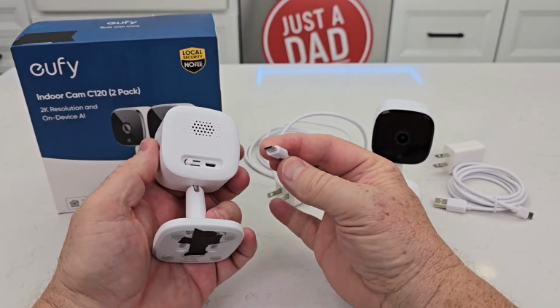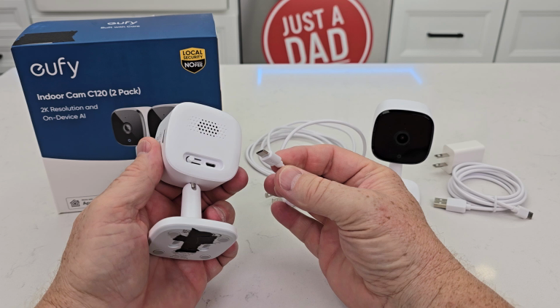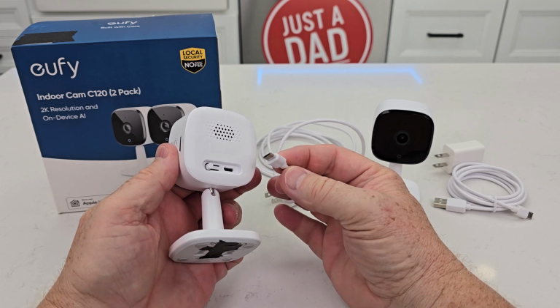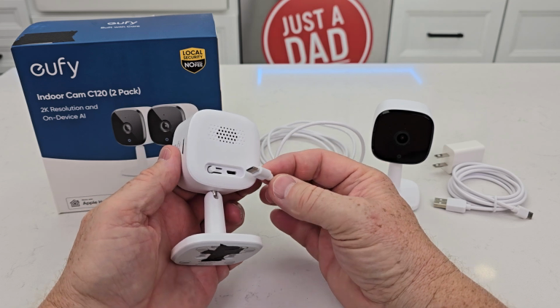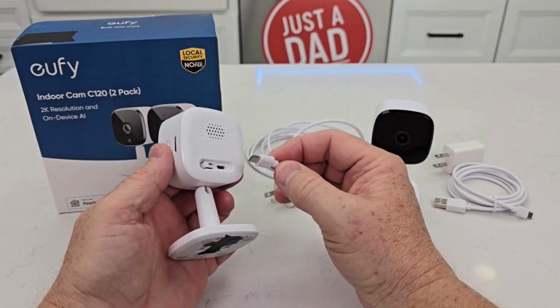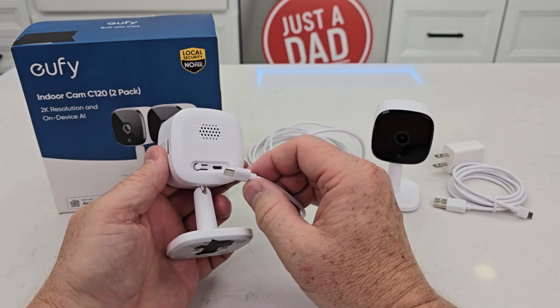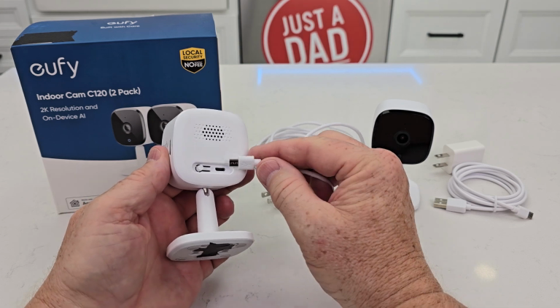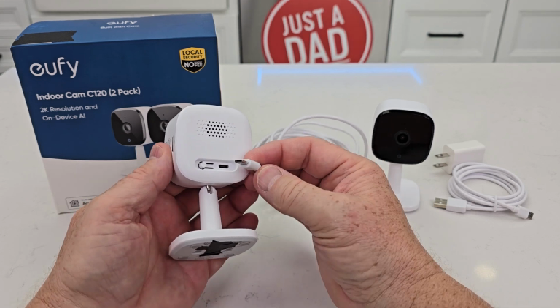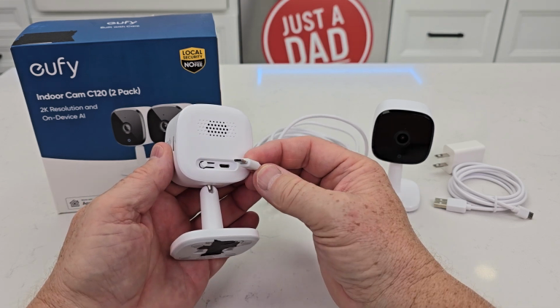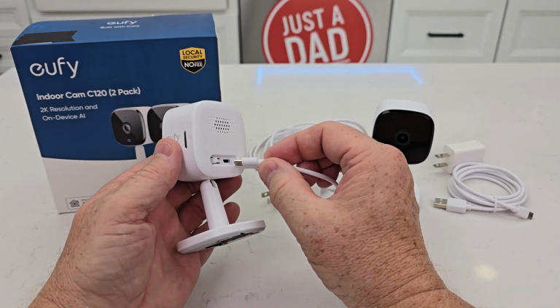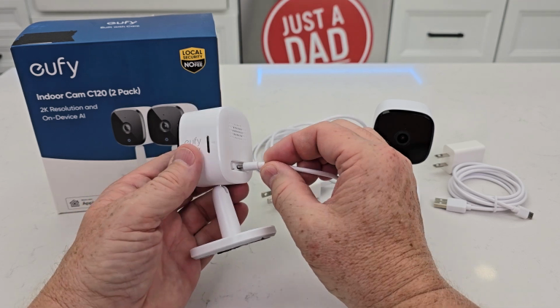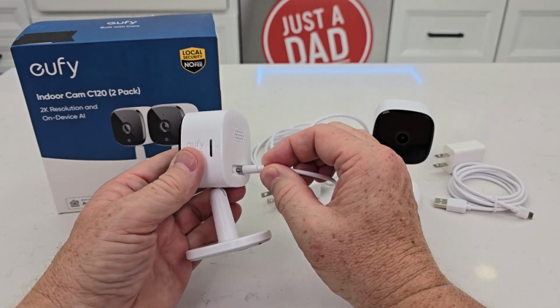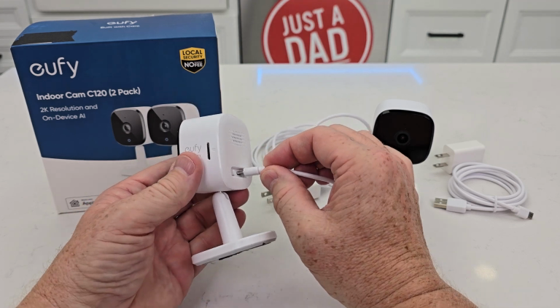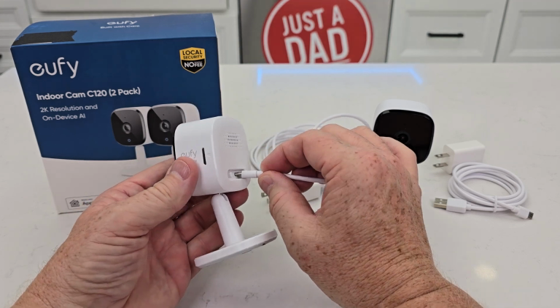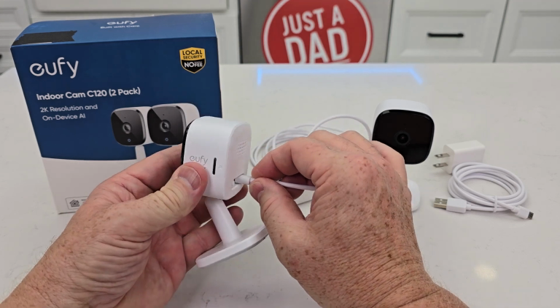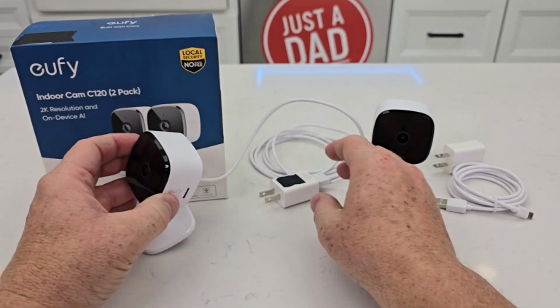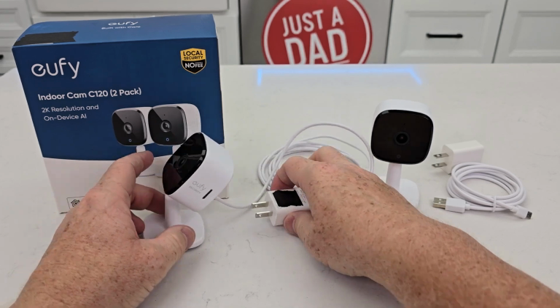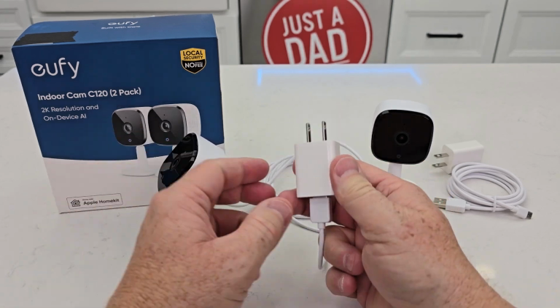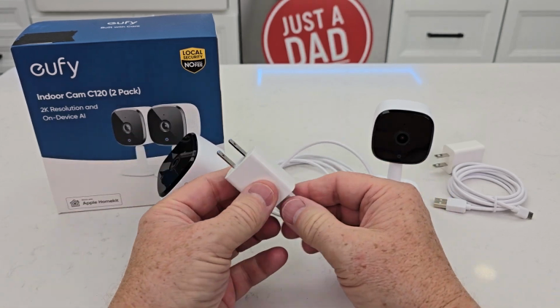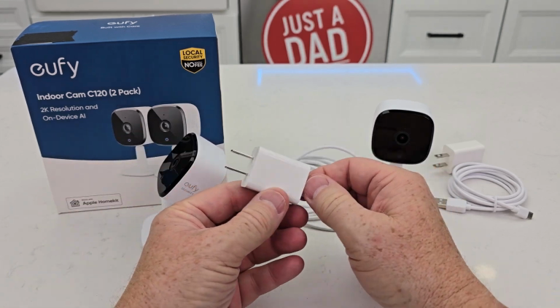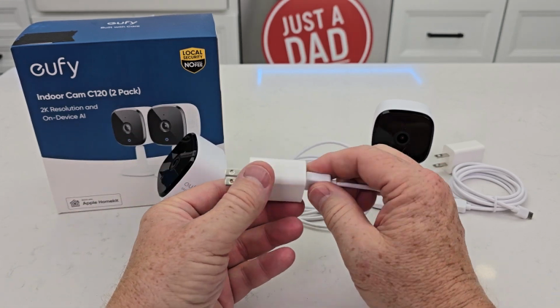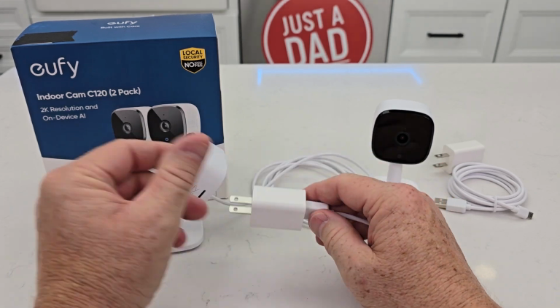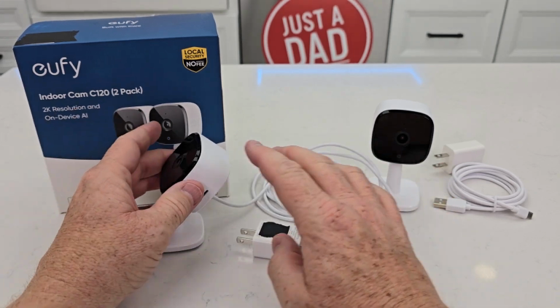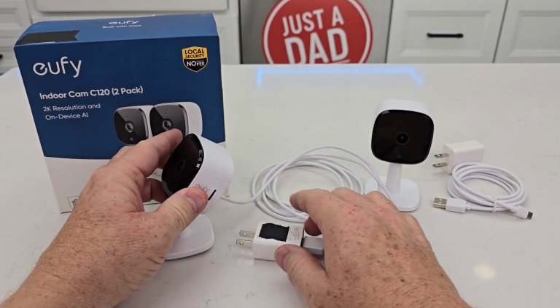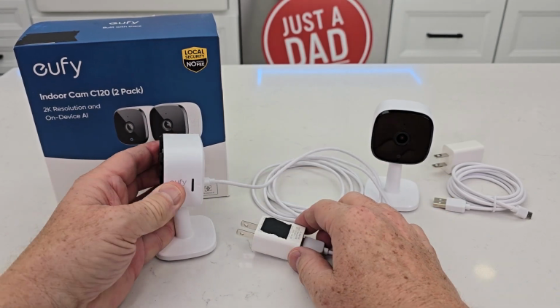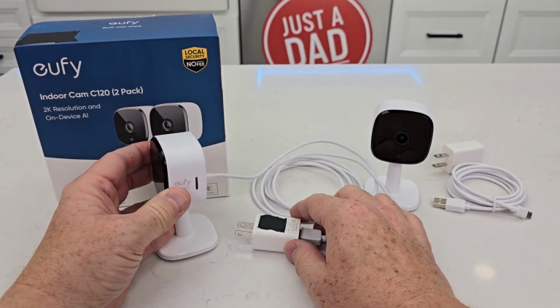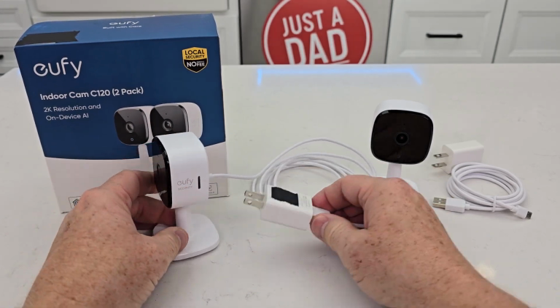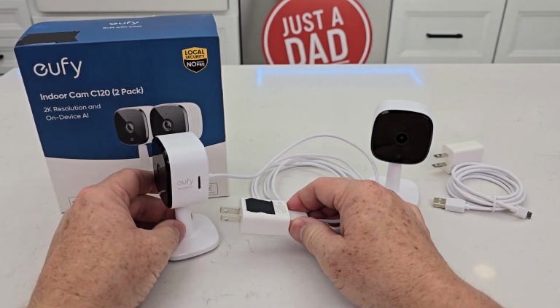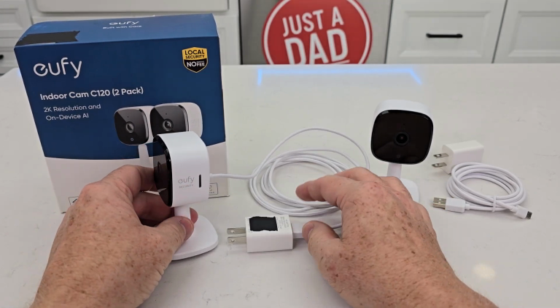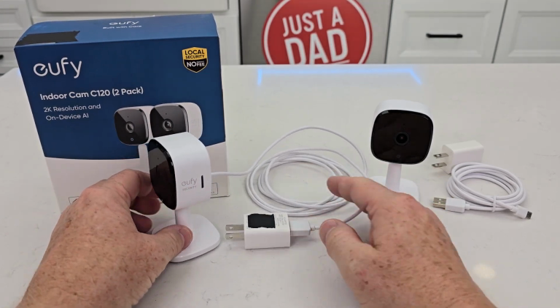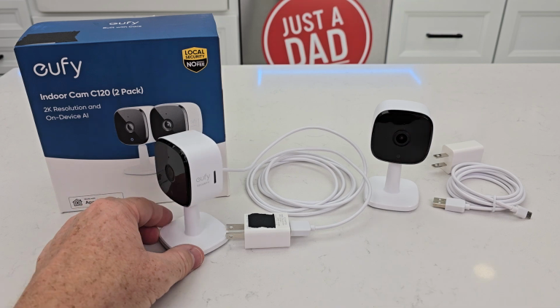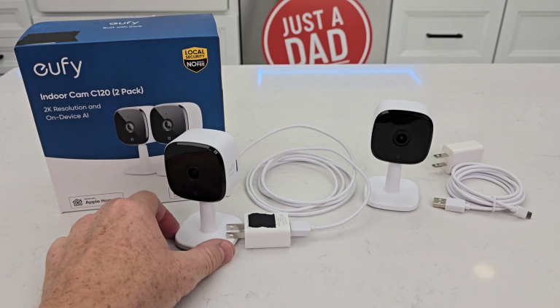You do have to have it plugged in all the time. It is micro USB, so it only goes one way. The cord is 80 inches long. It has to have power all the time for it to work.